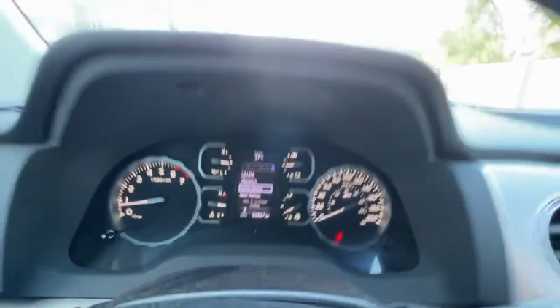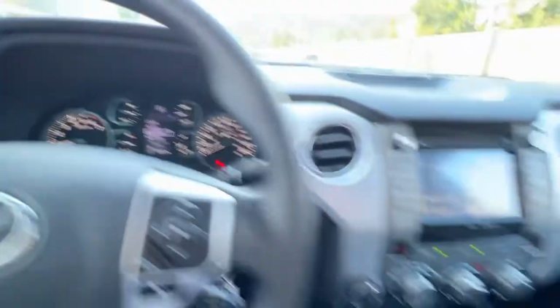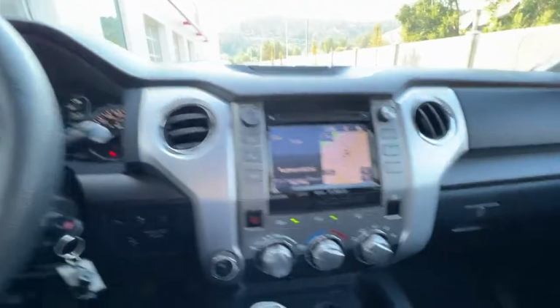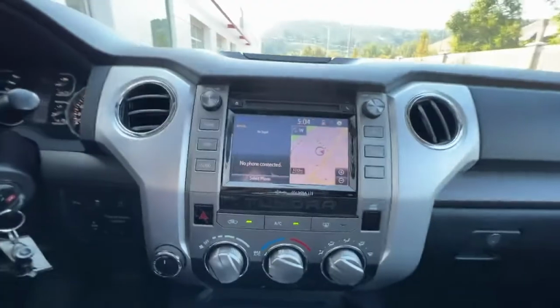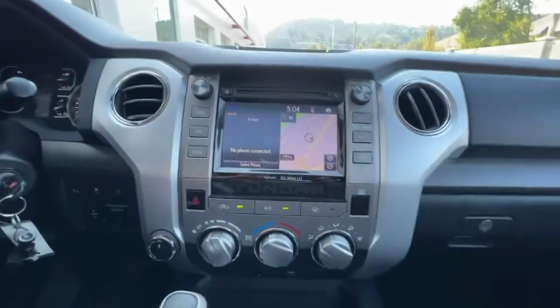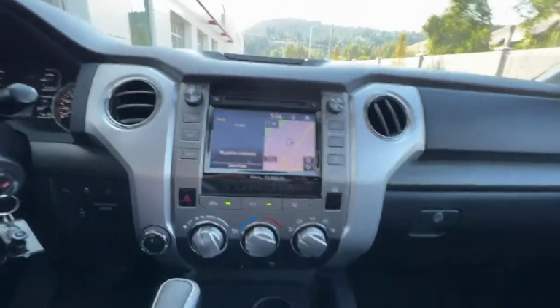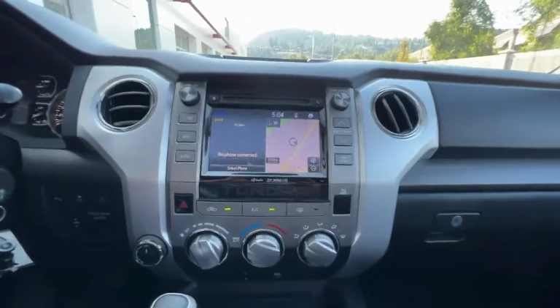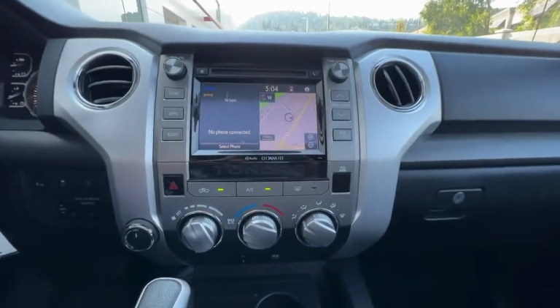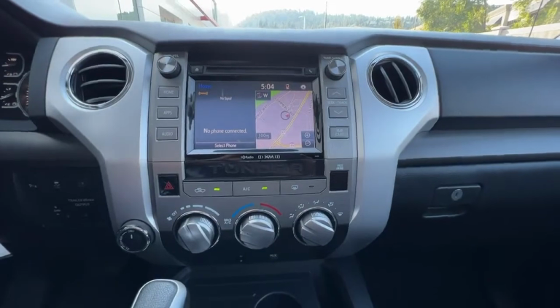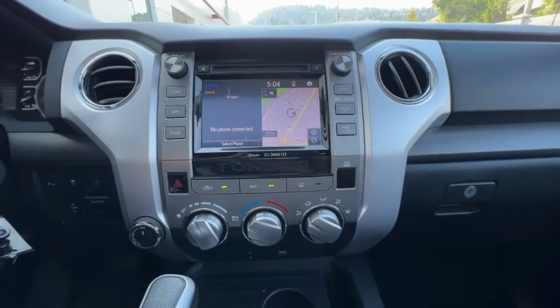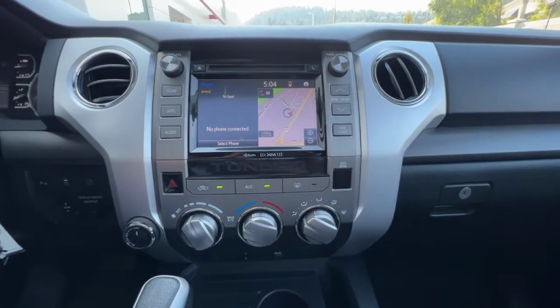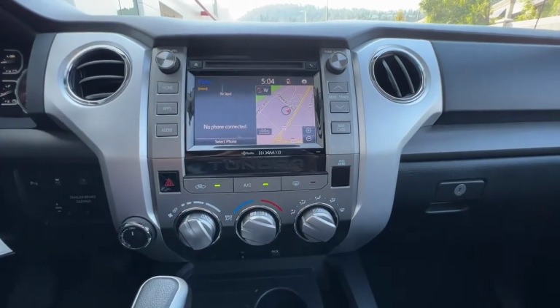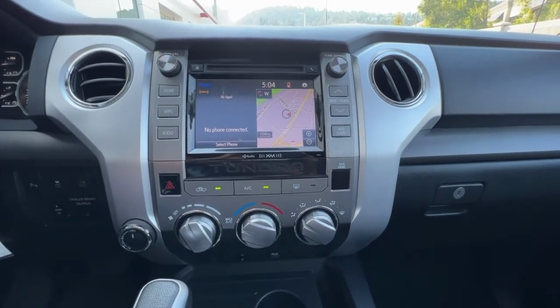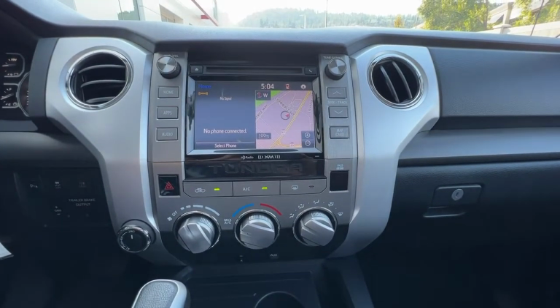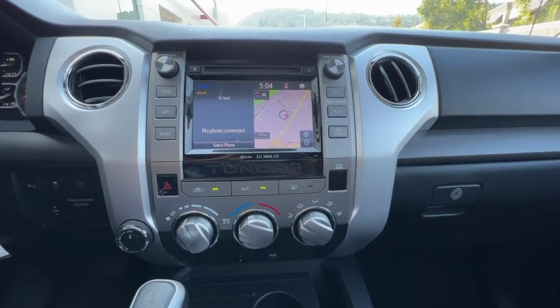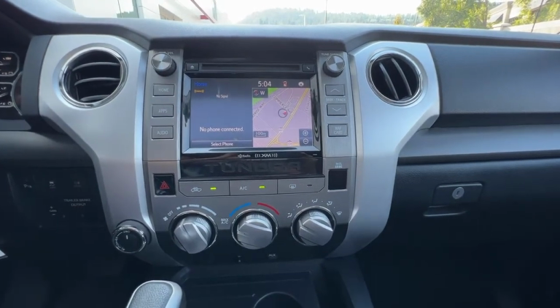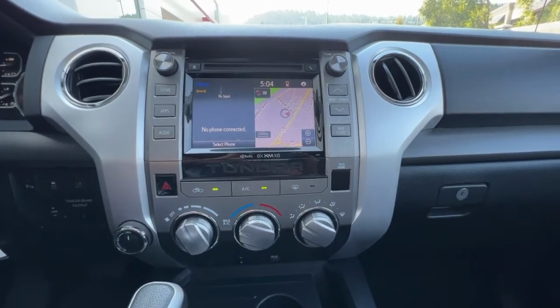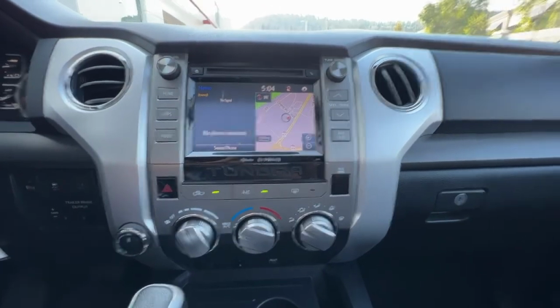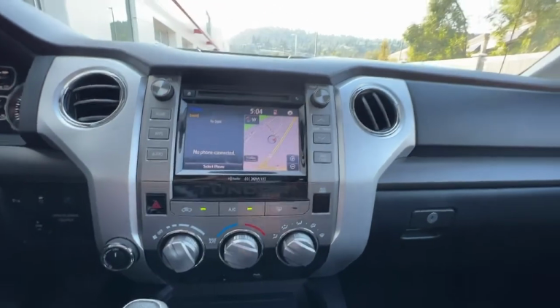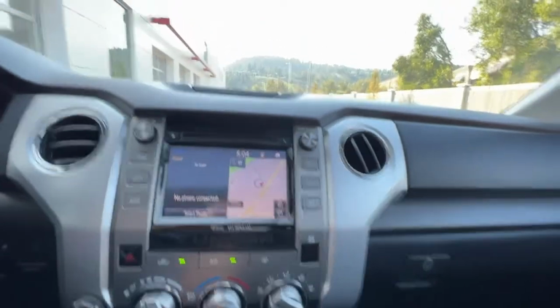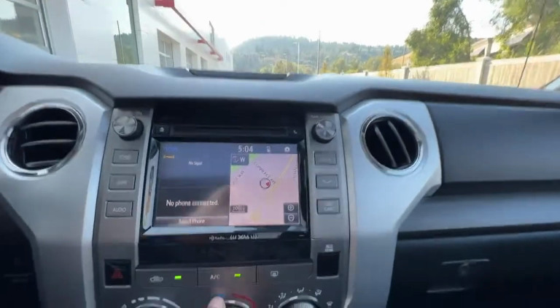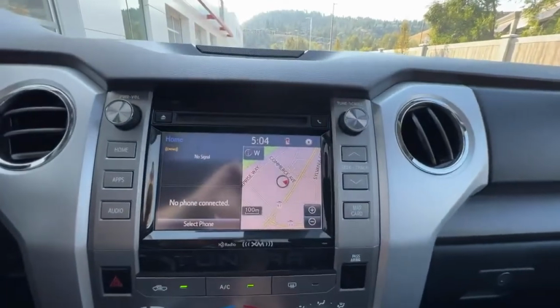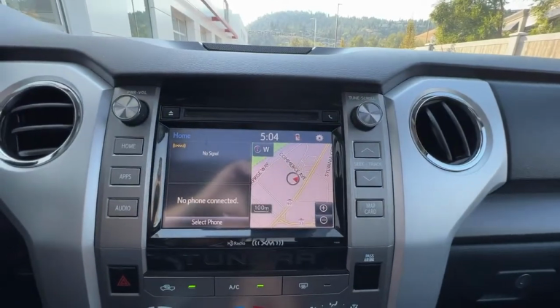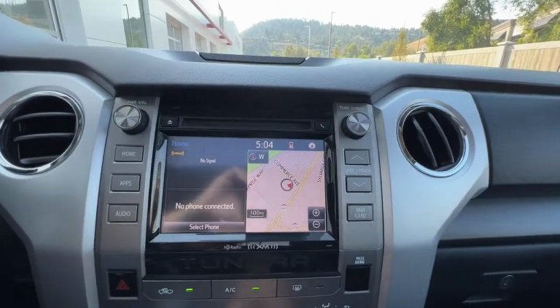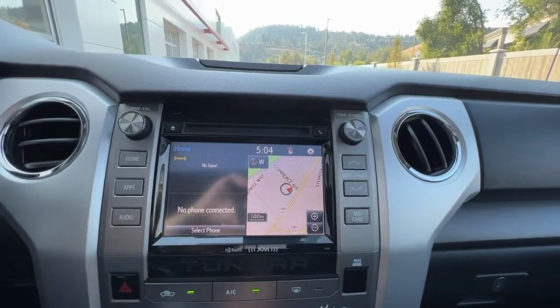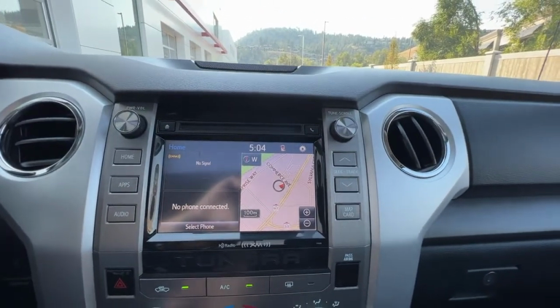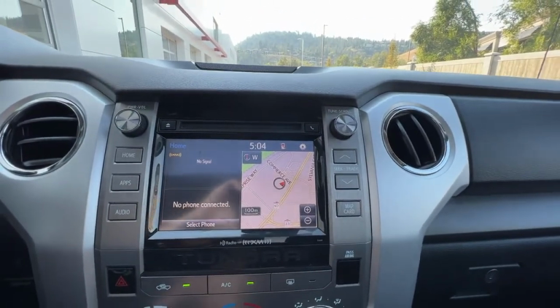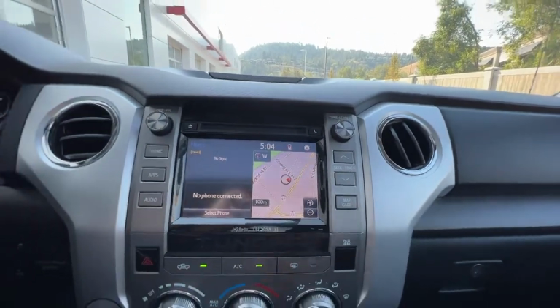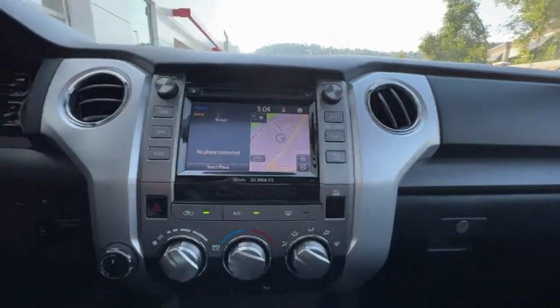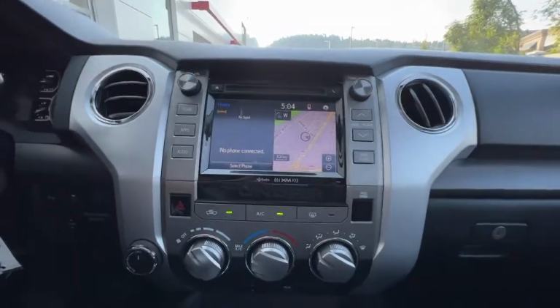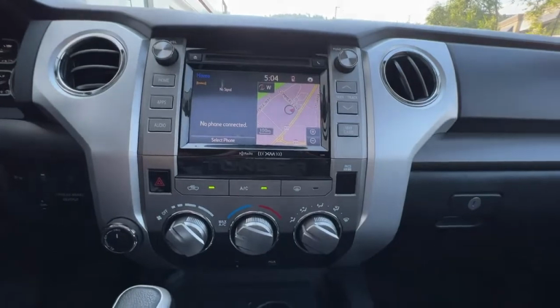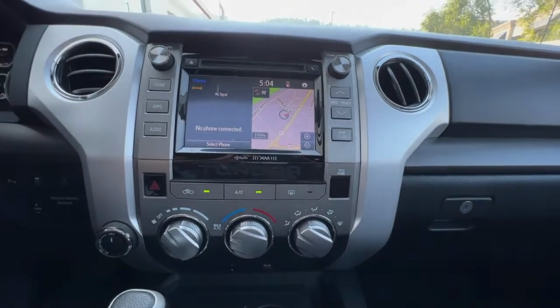Moving on over to the center dash, we have an AM FM stereo with a CD player, a full navigation system, Sirius satellite radio that does come with a three month subscription, and we also of course have Bluetooth and auxiliary power and USB inputs.